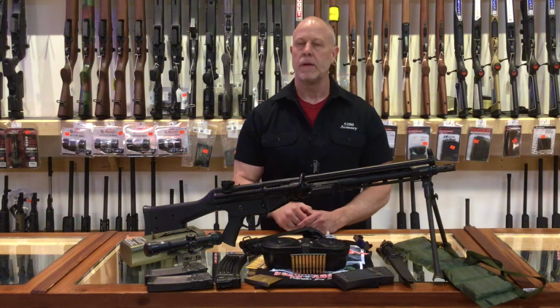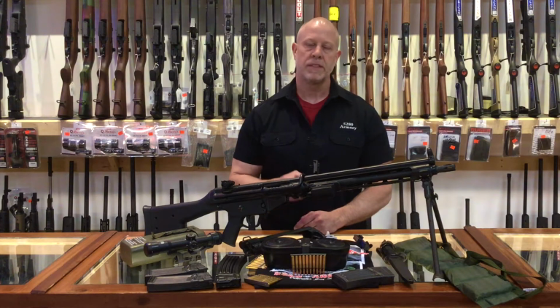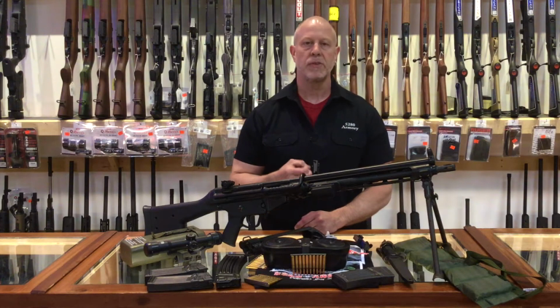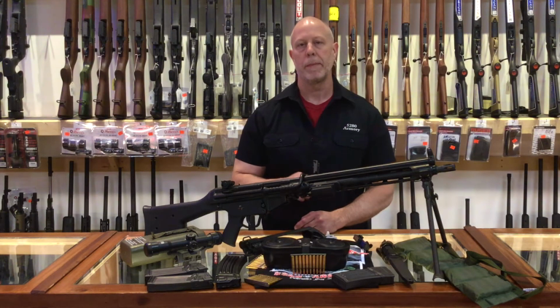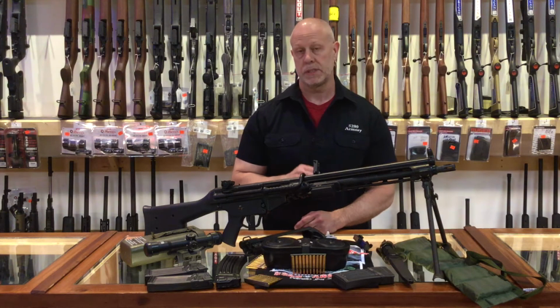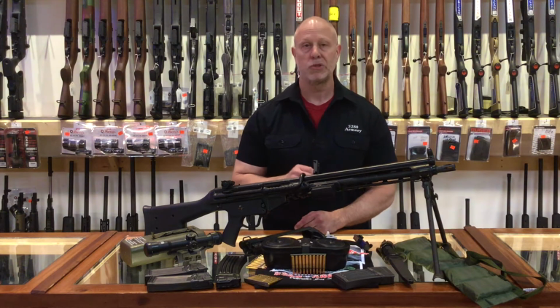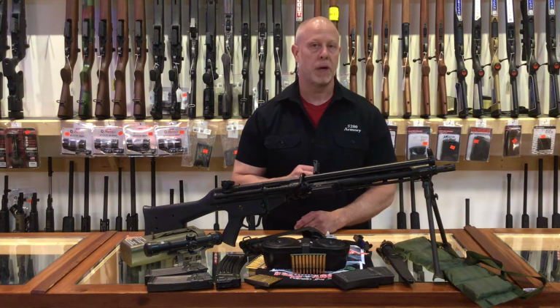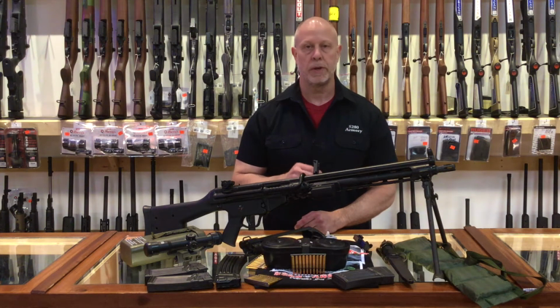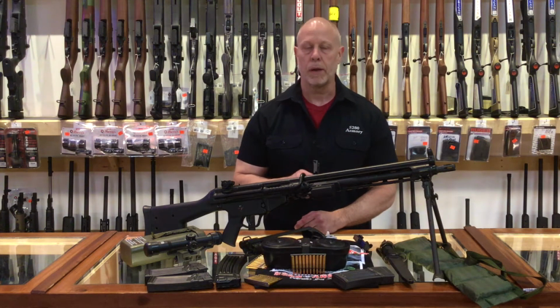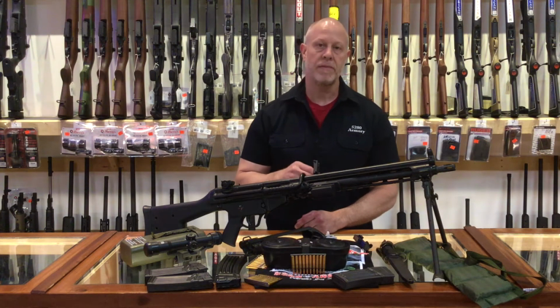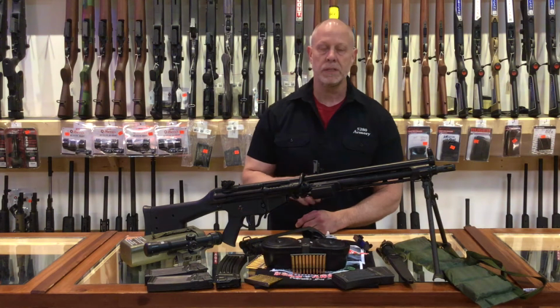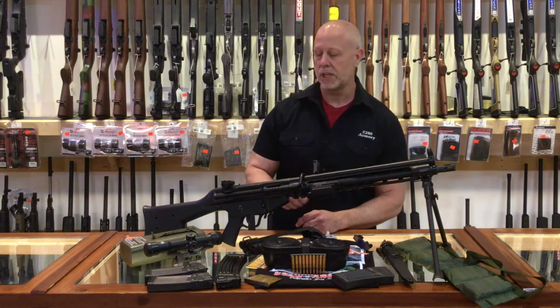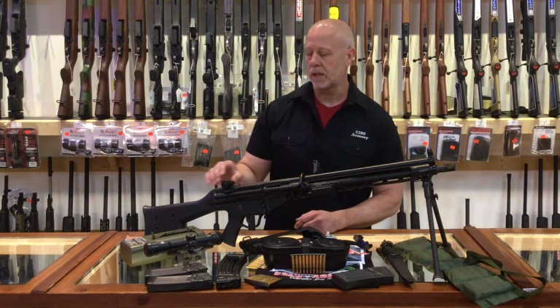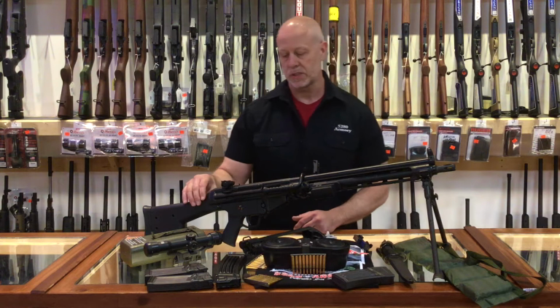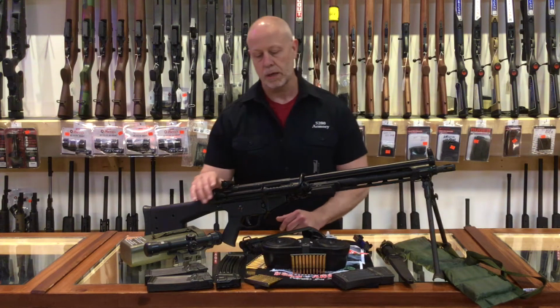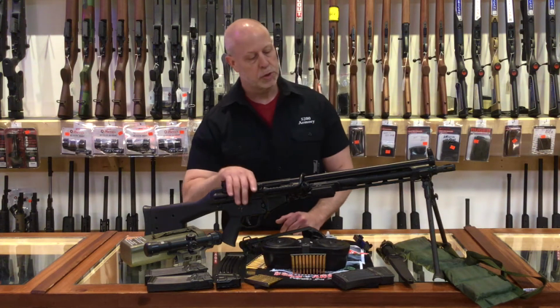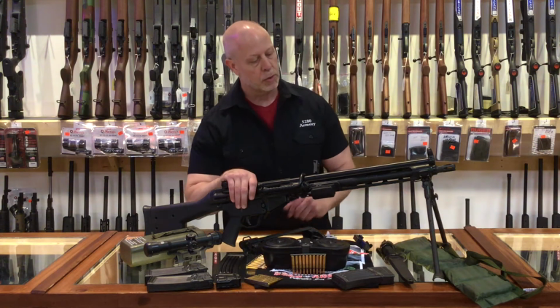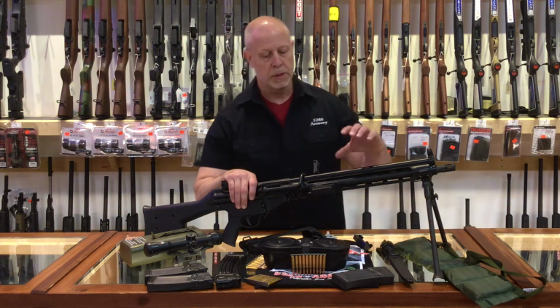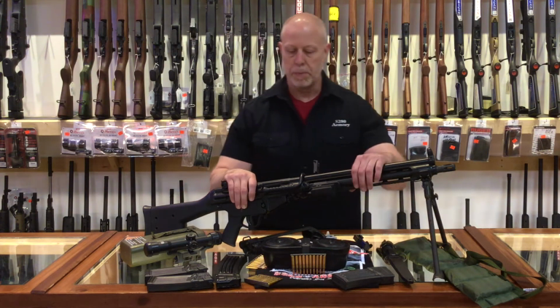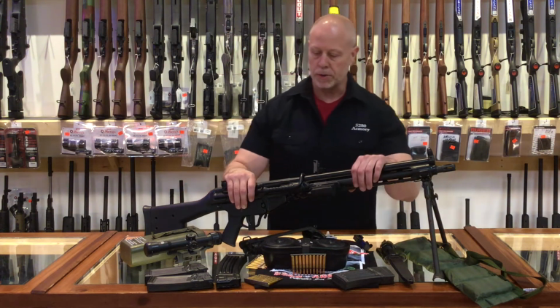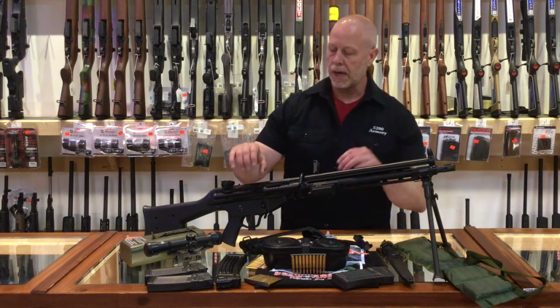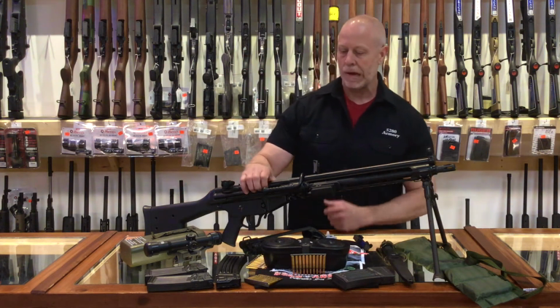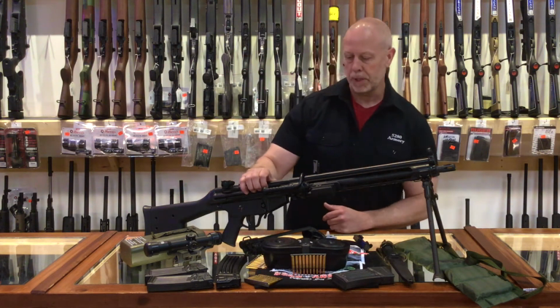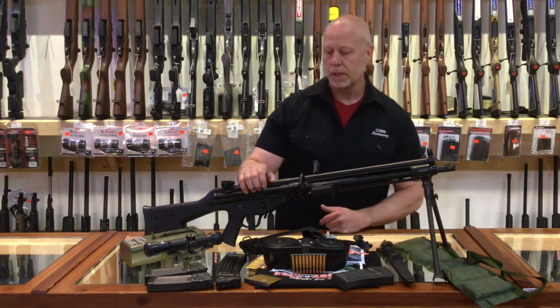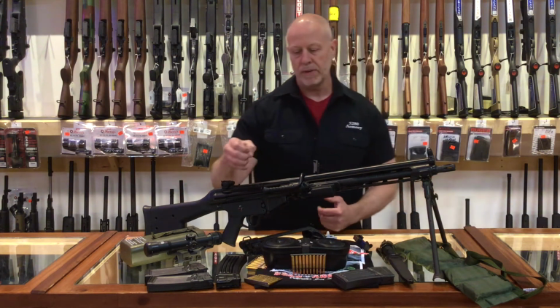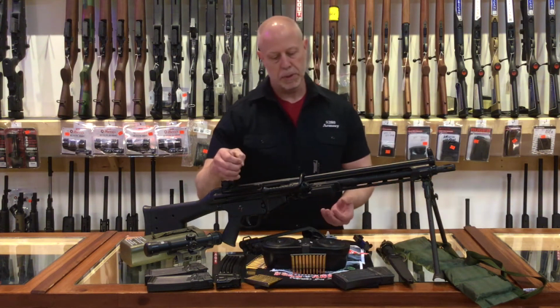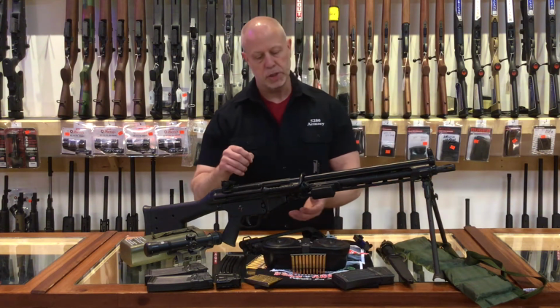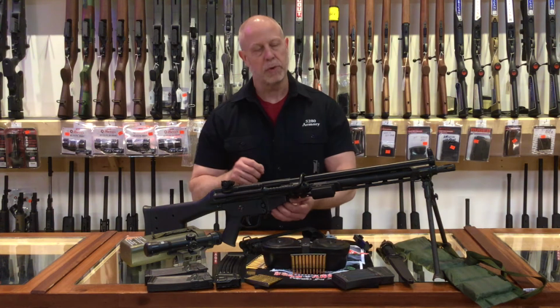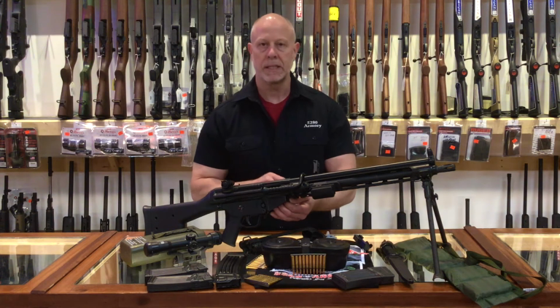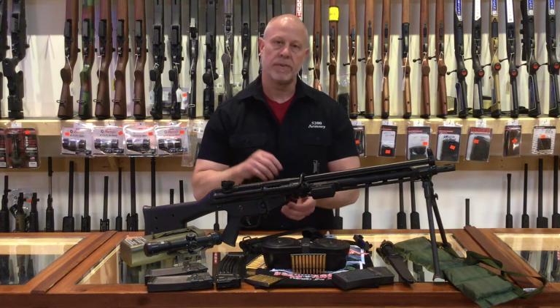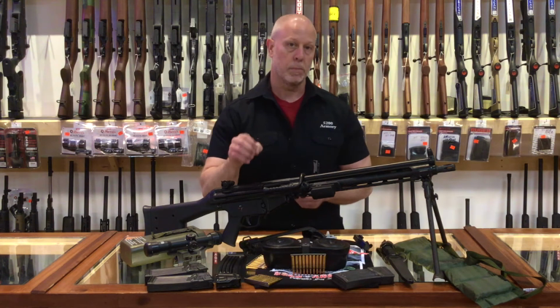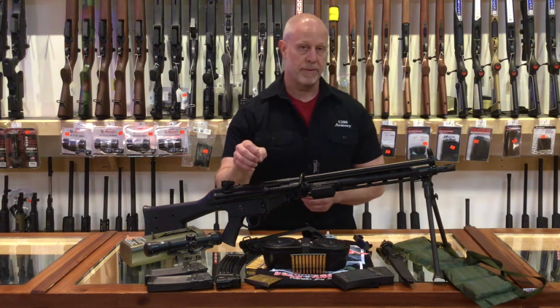The designers of this weapon system understood modularity well and made it very easy to change out things like stock, trigger groups, barrels, and optics — even the ability to change from a magazine fed to a belt fed.